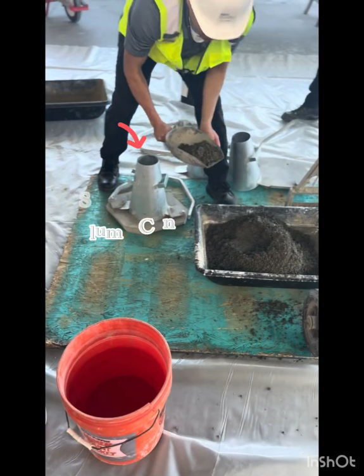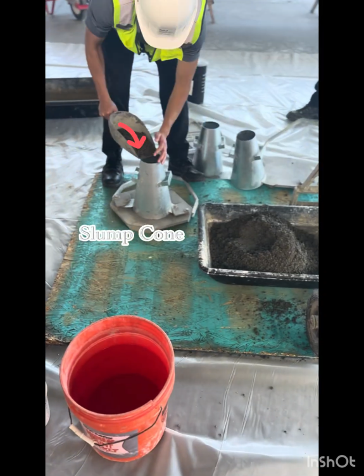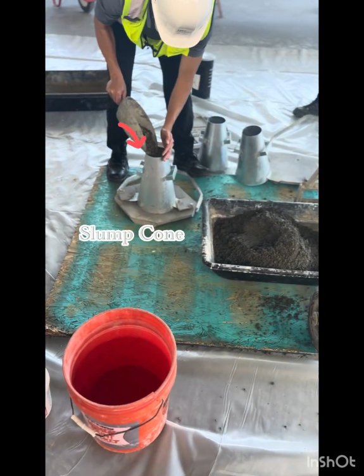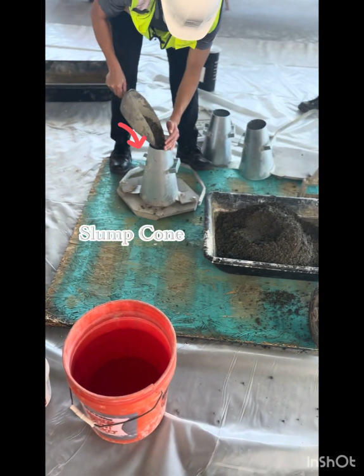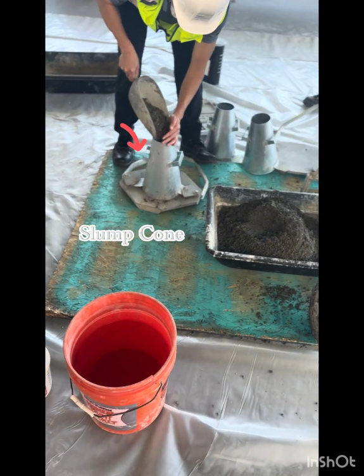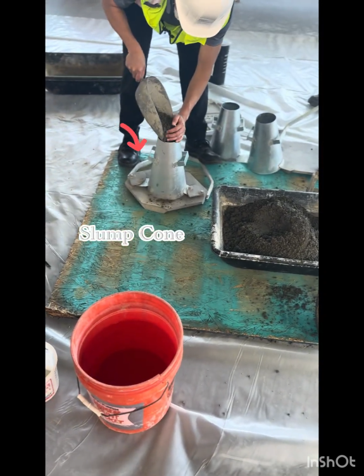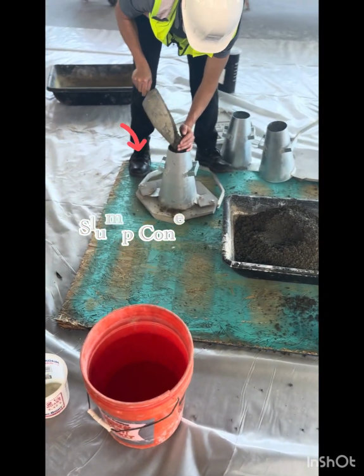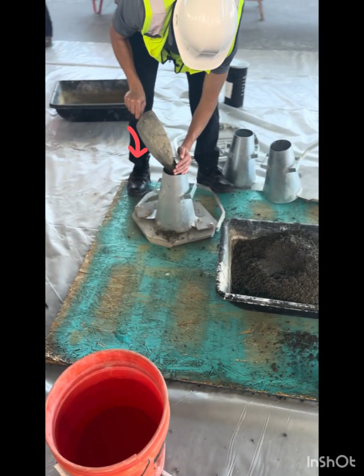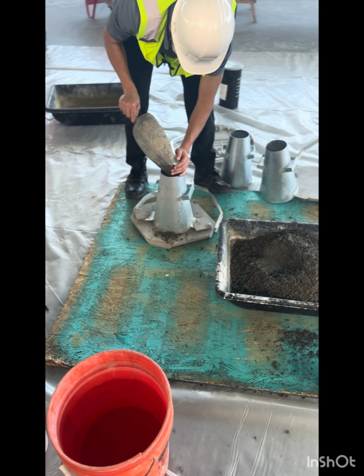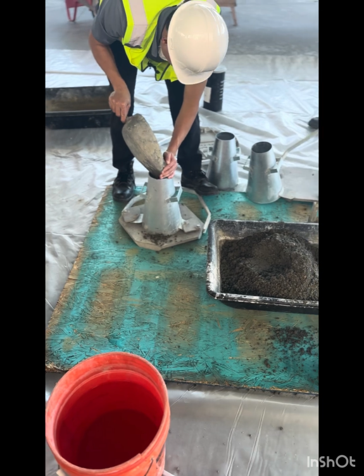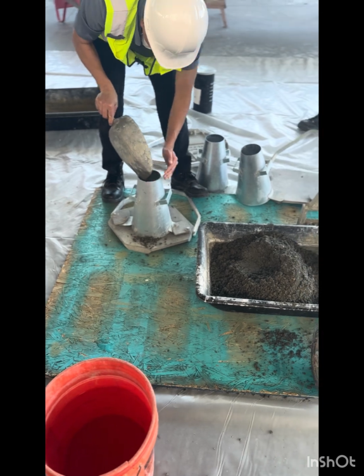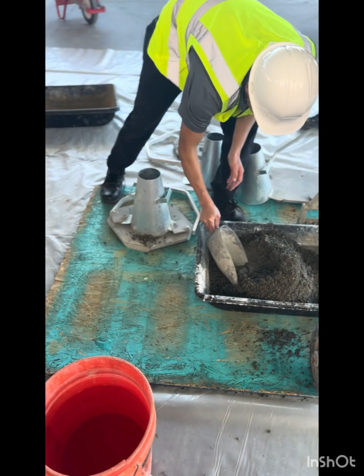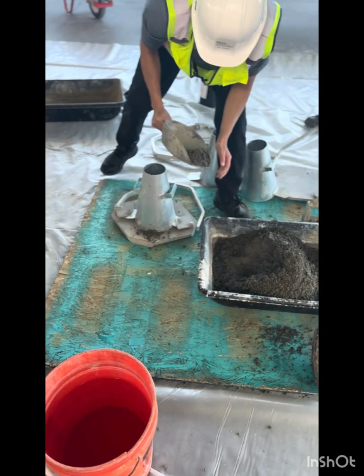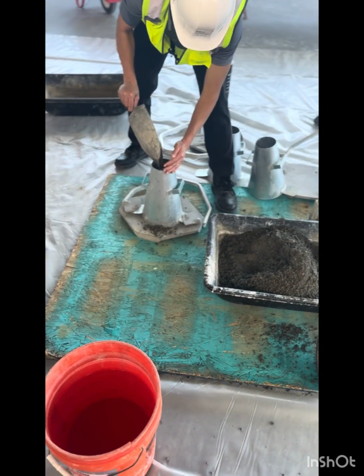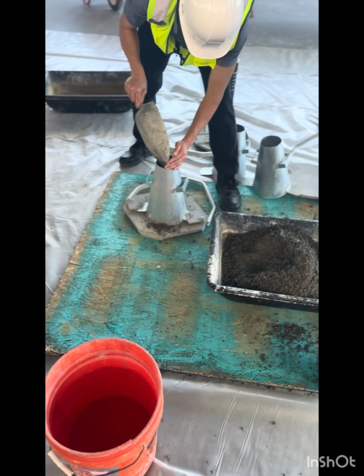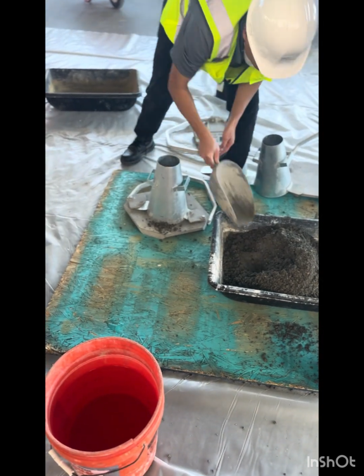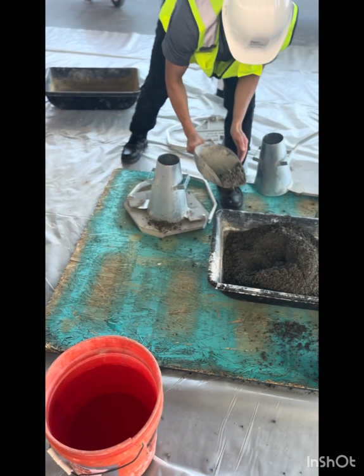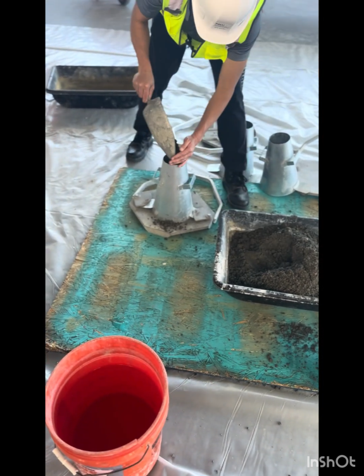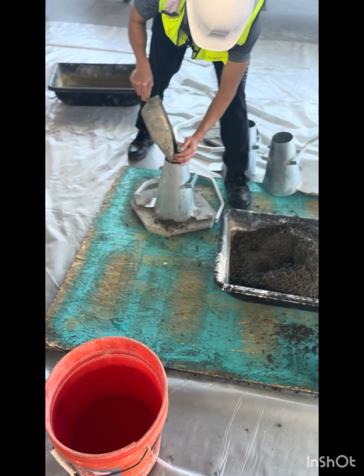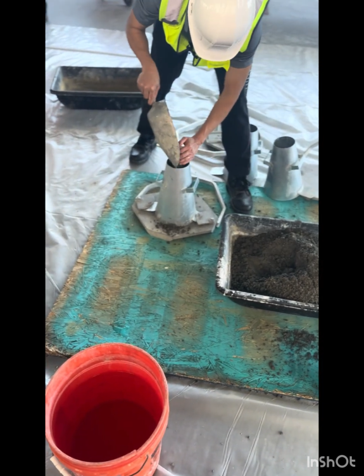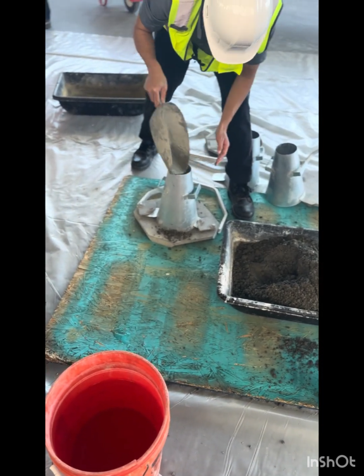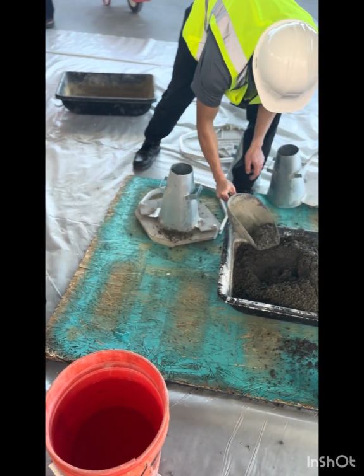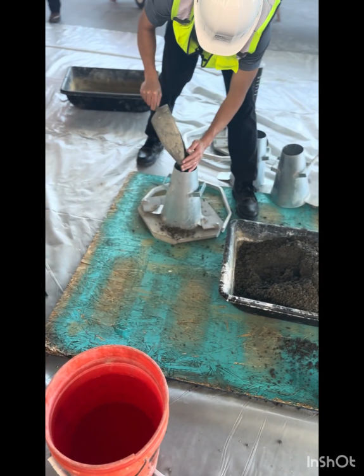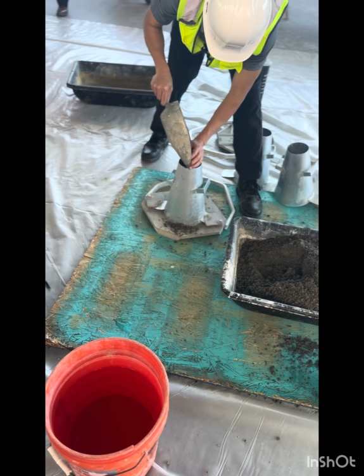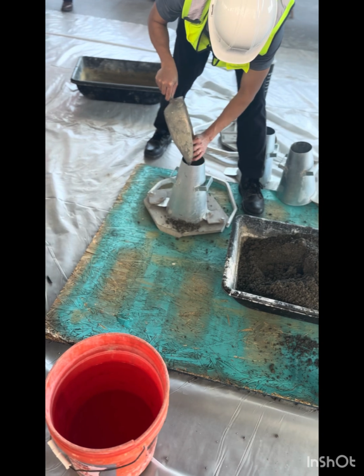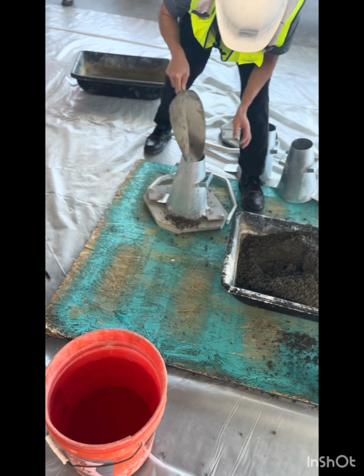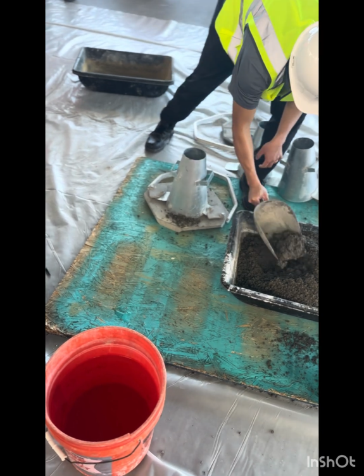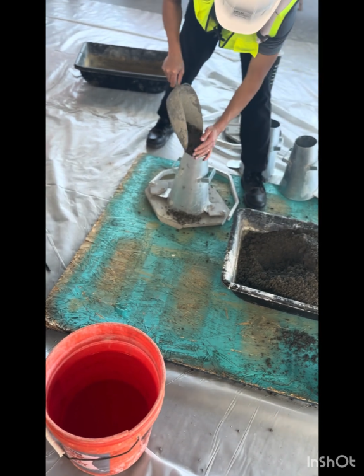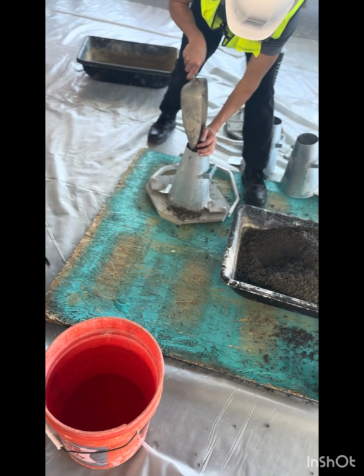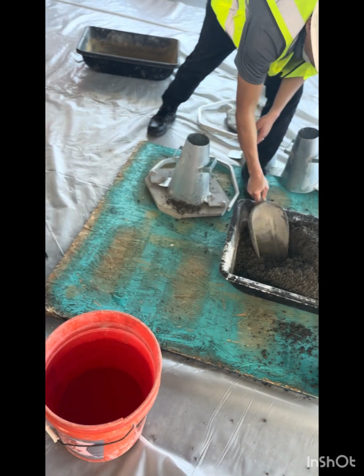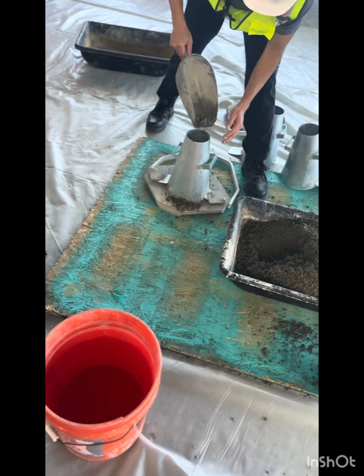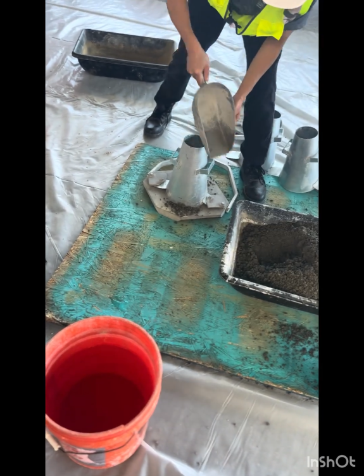Now we take our concrete mix and pour it into the slump cone, then use the tamping rod to press down on the concrete mix. We do this about three times, and then we pull off the cone to measure the slump.